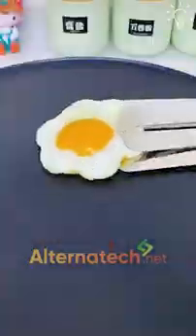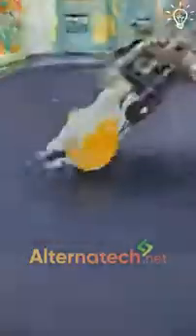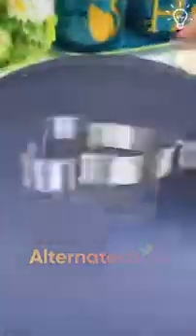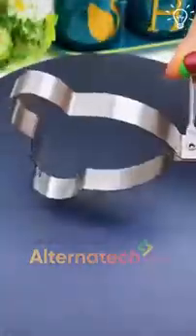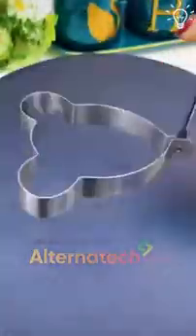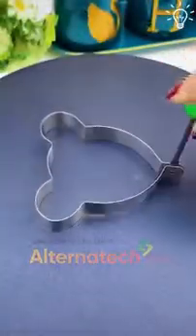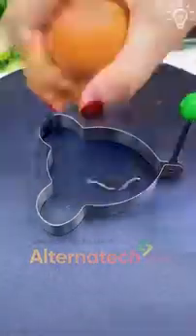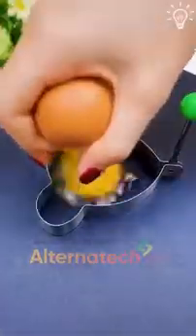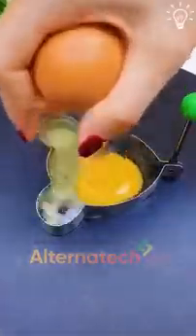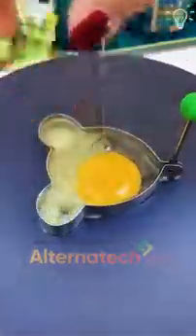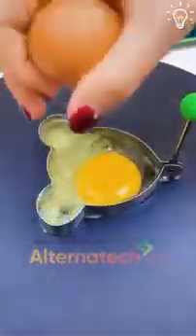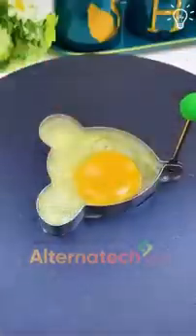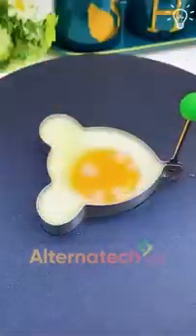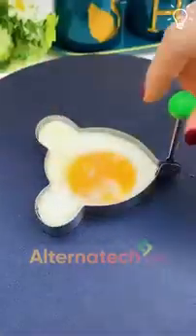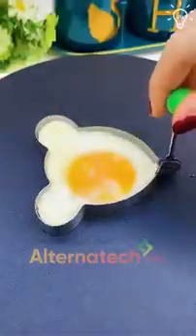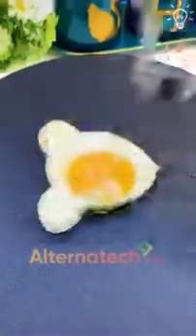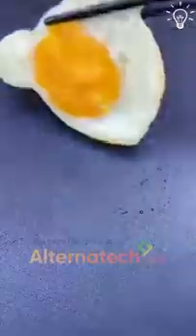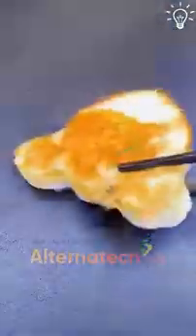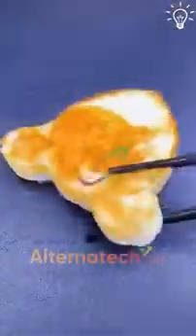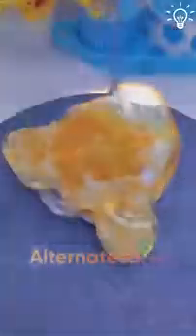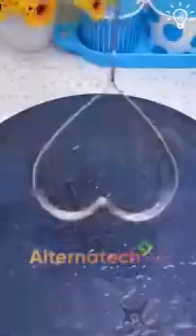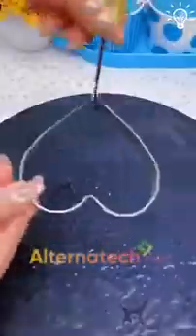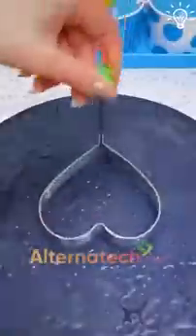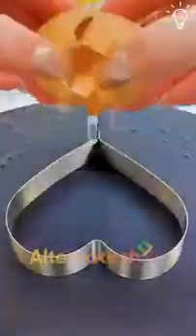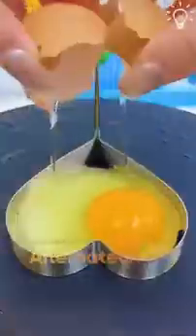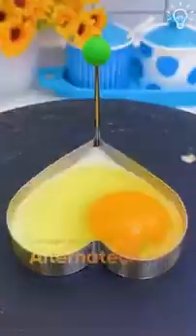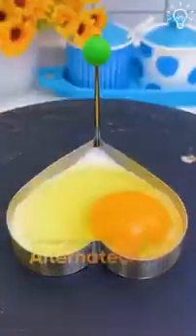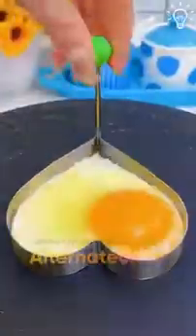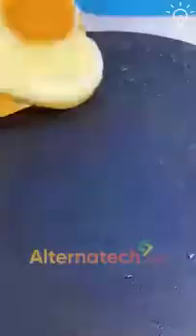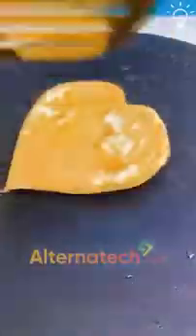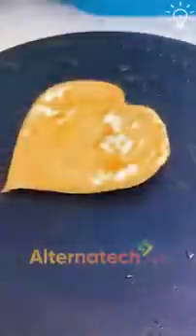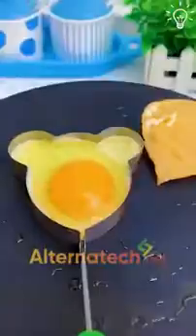This goes for all those beautiful mornings when you're feeling yourself. A cute shaped egg makes the whole experience better.